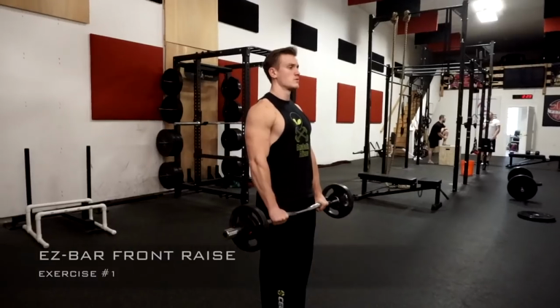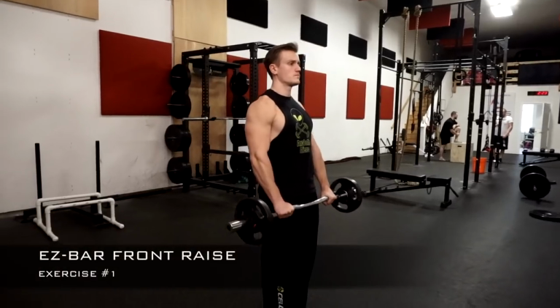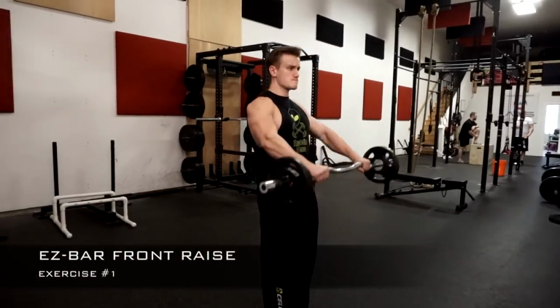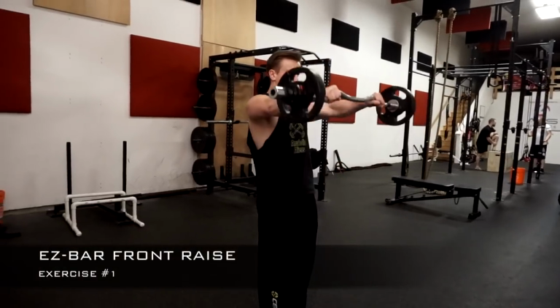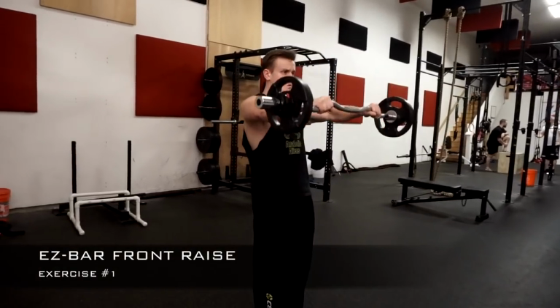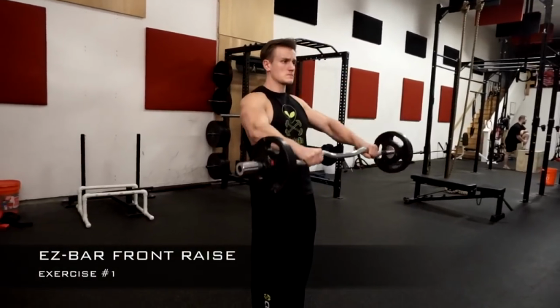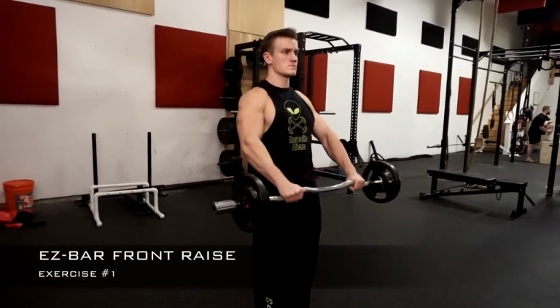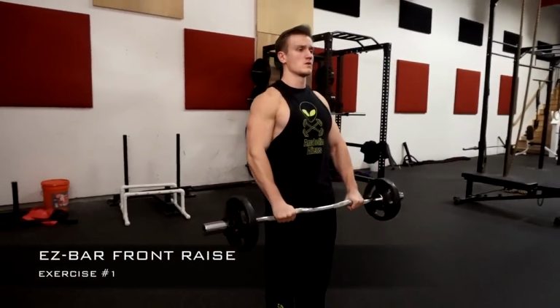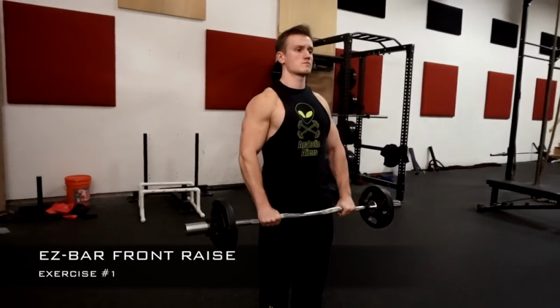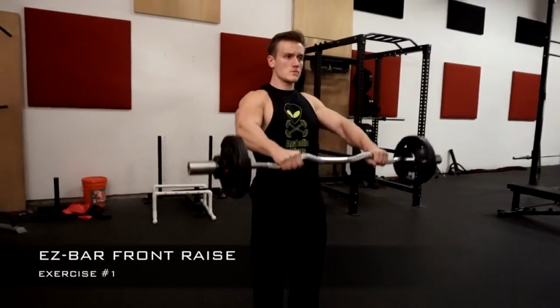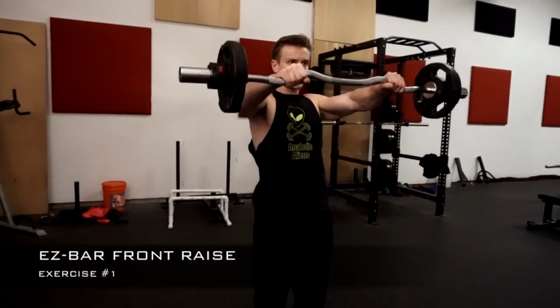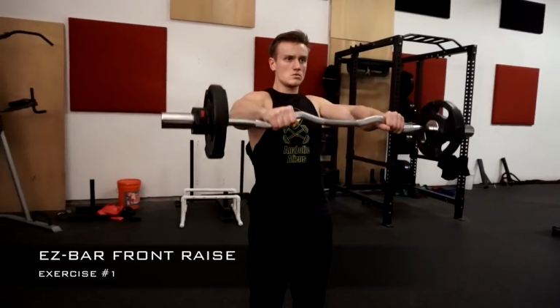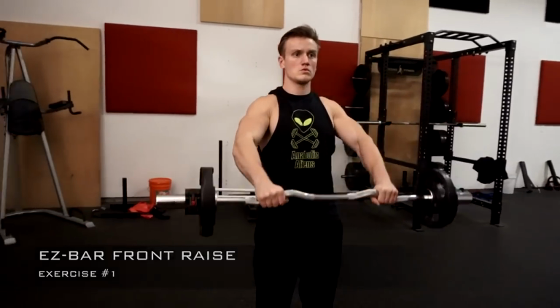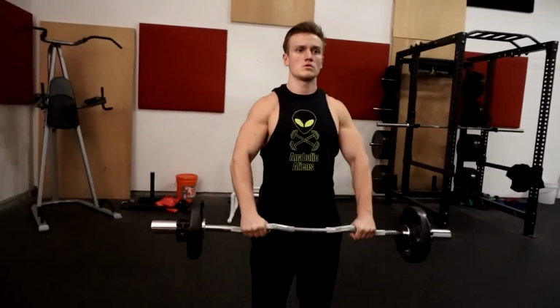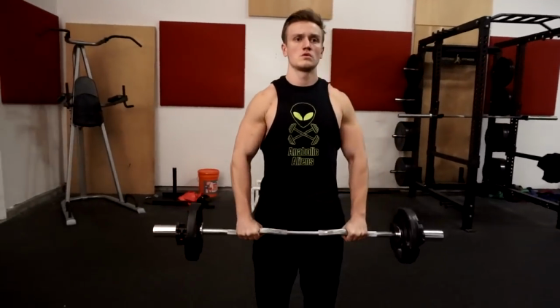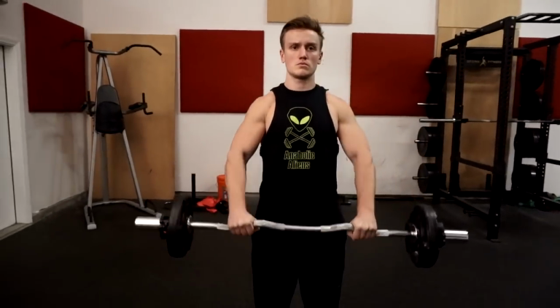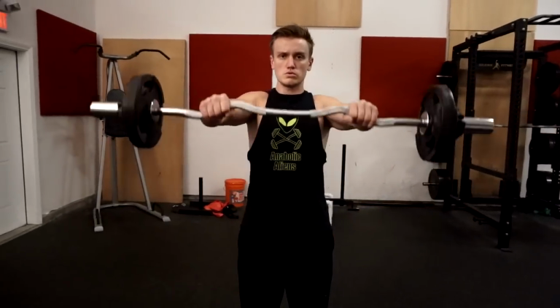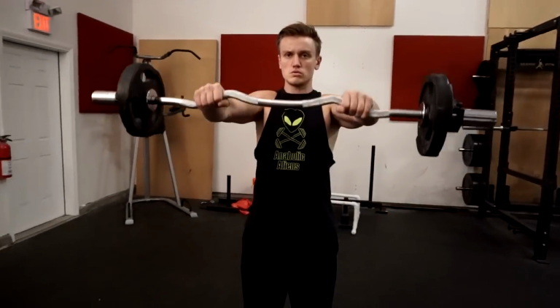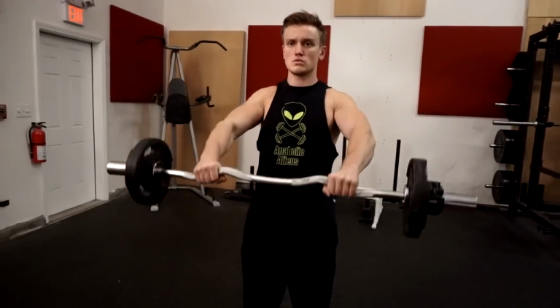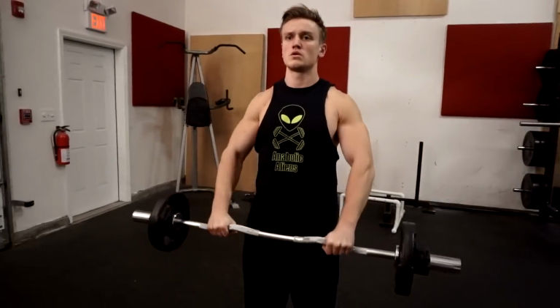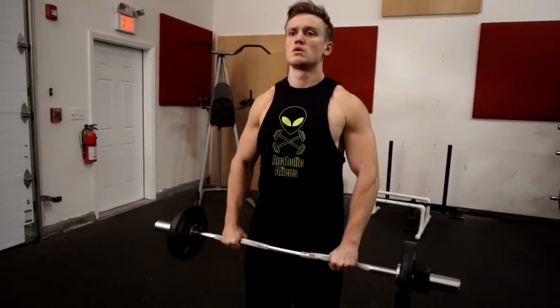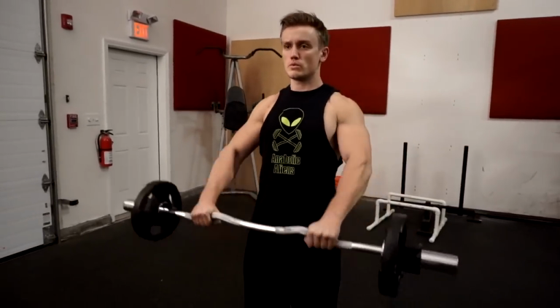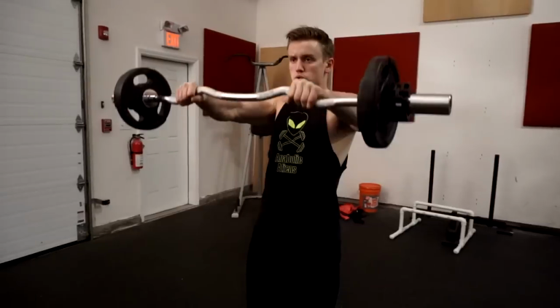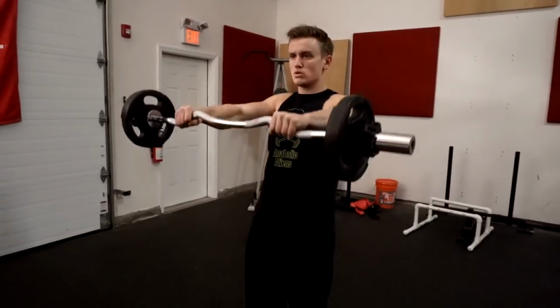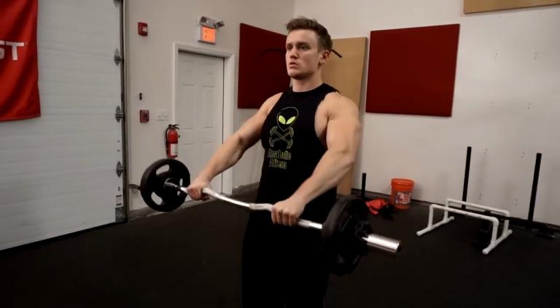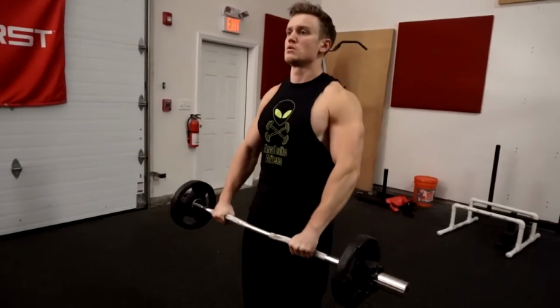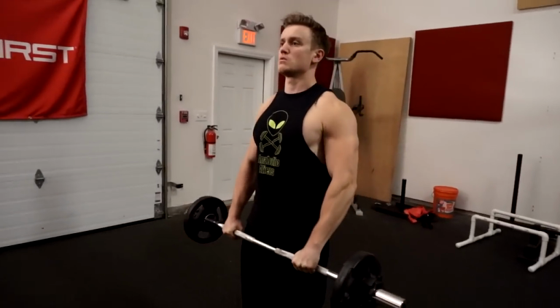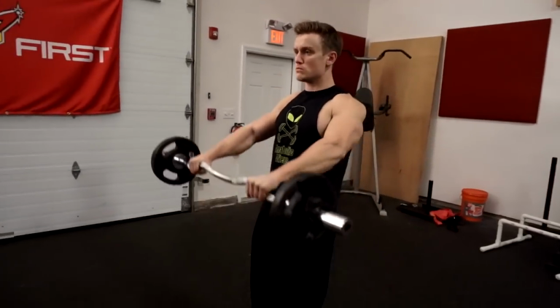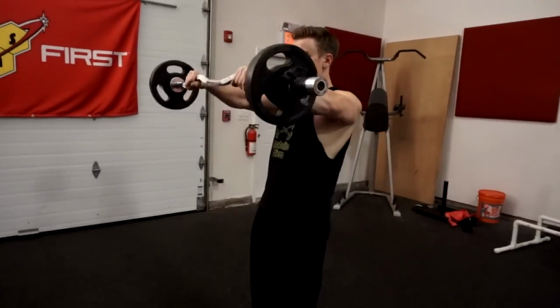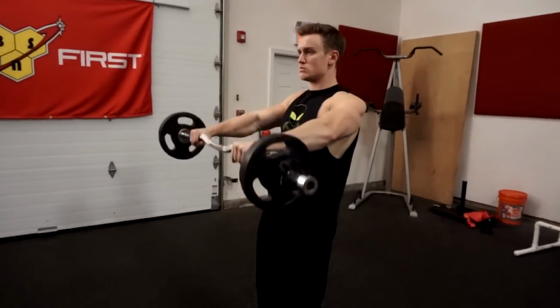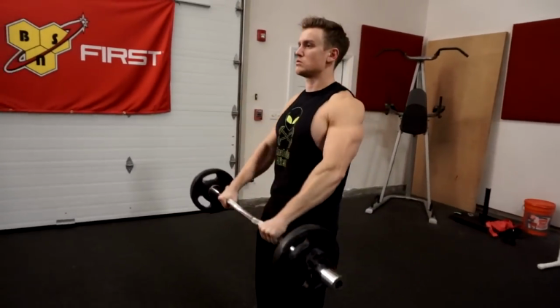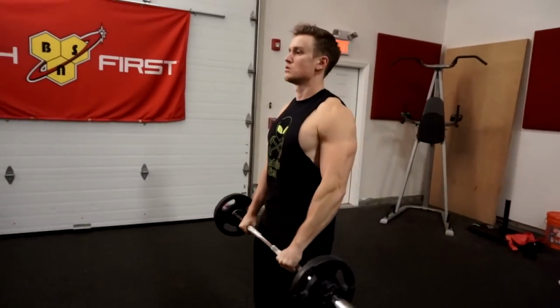First up on the list is the easy bar front raise. You will need an easy bar for this movement due to its different grip placement methods — it has that curvature in the bar. It is also much shorter and lighter than a traditional barbell.